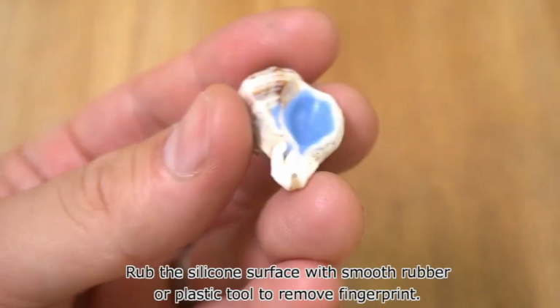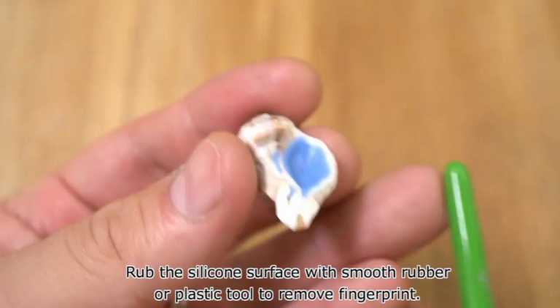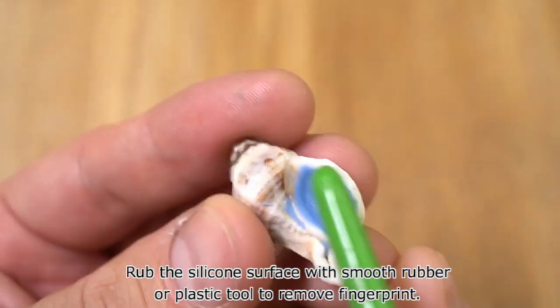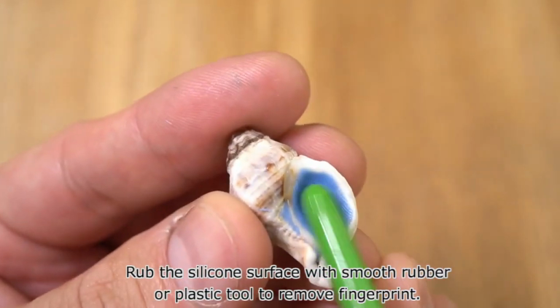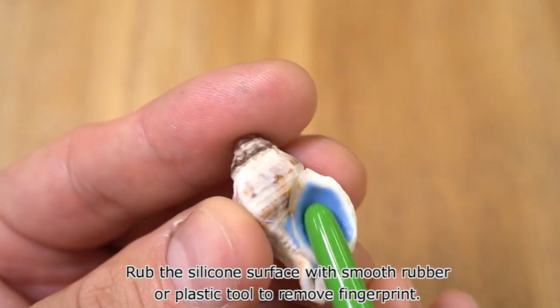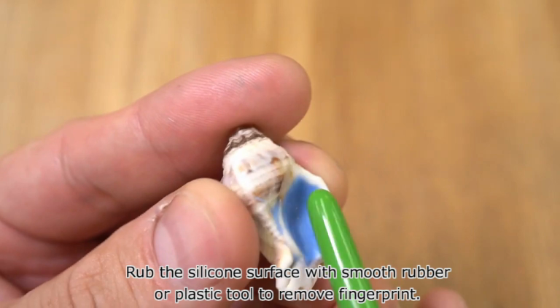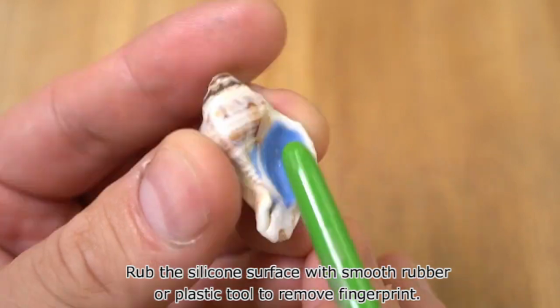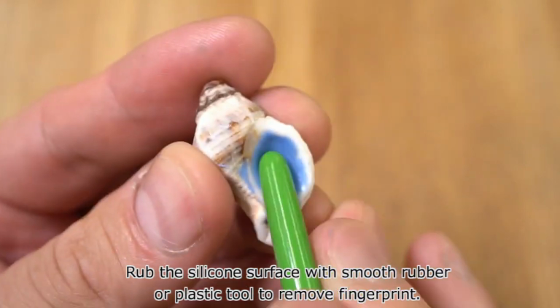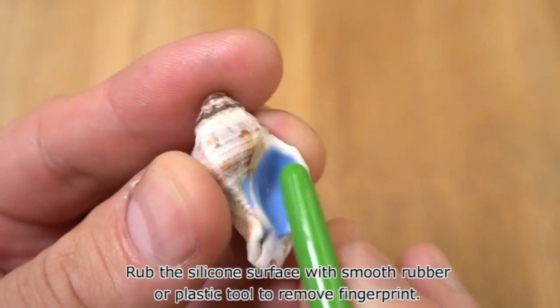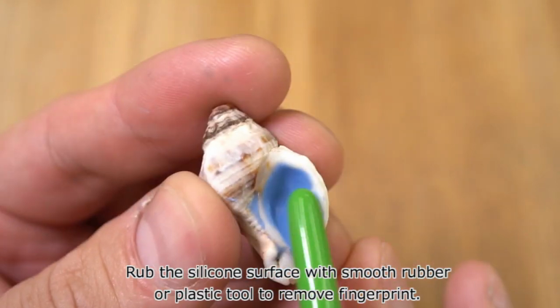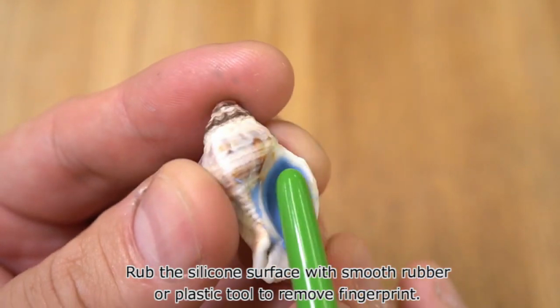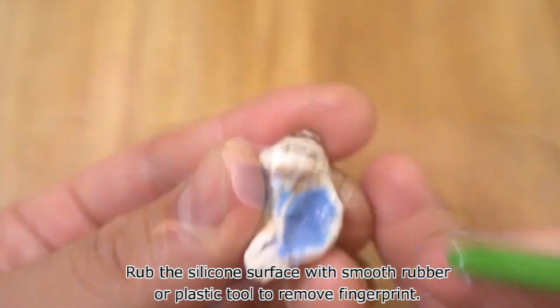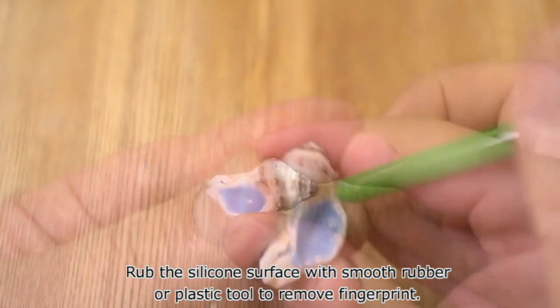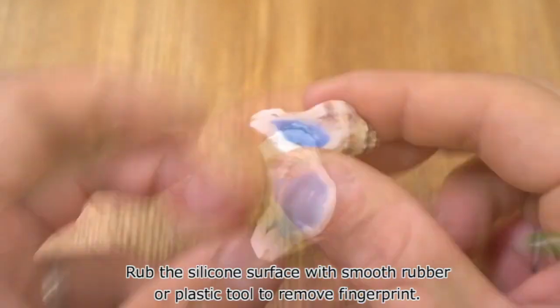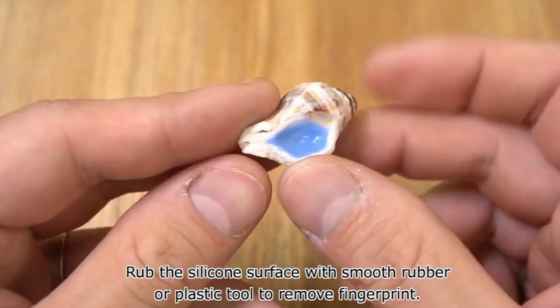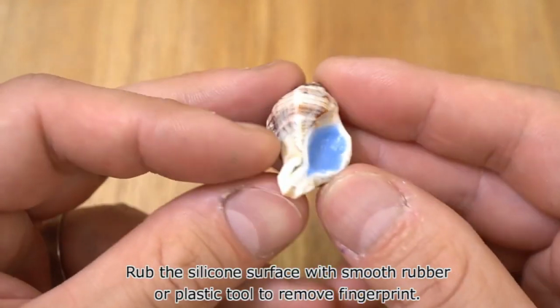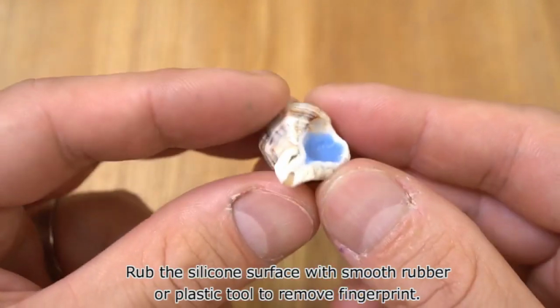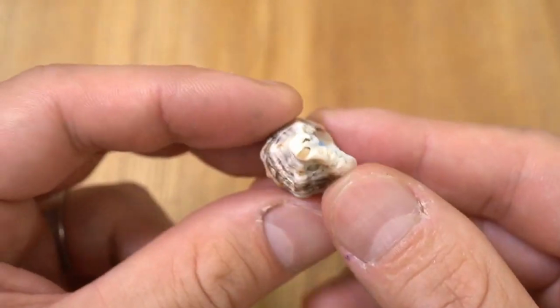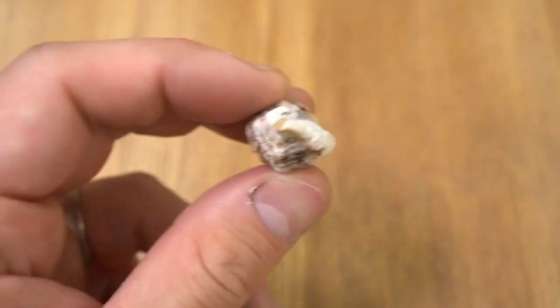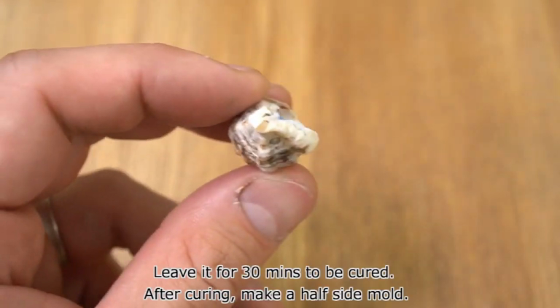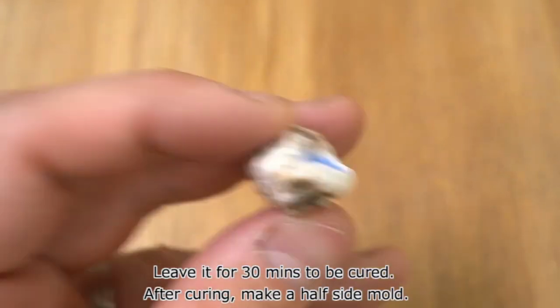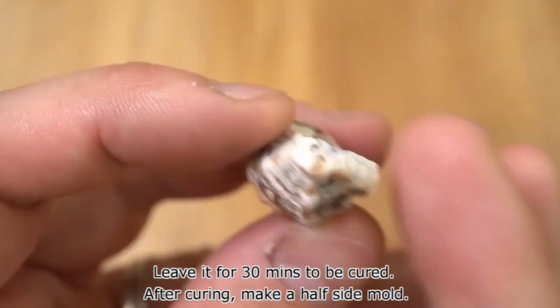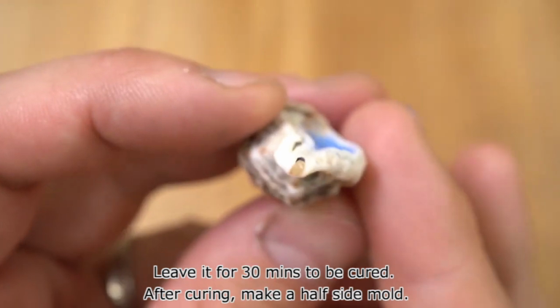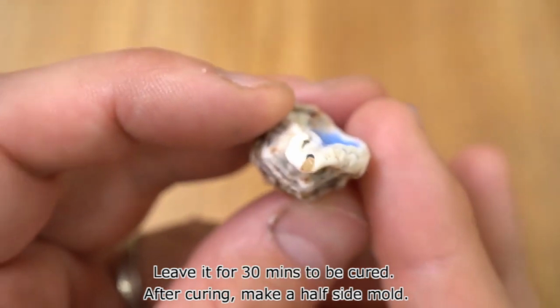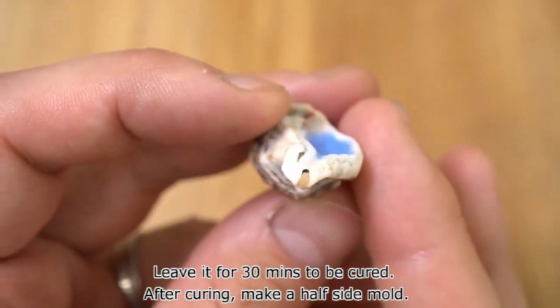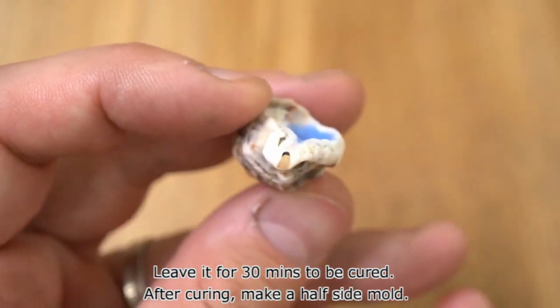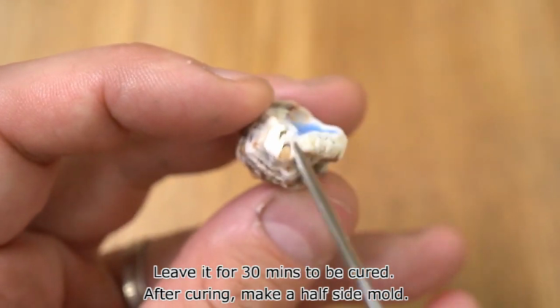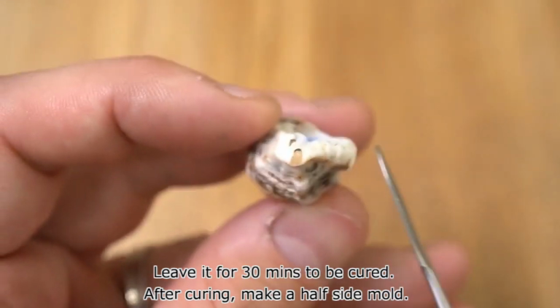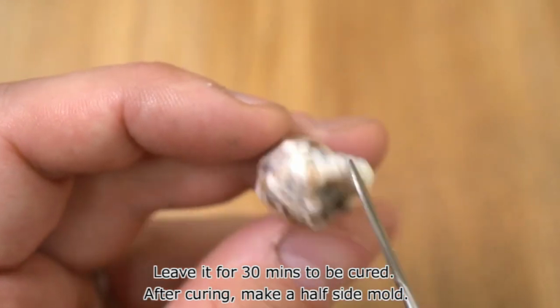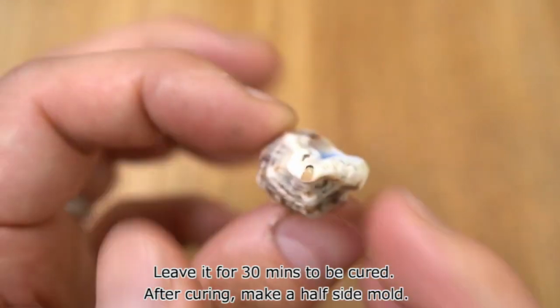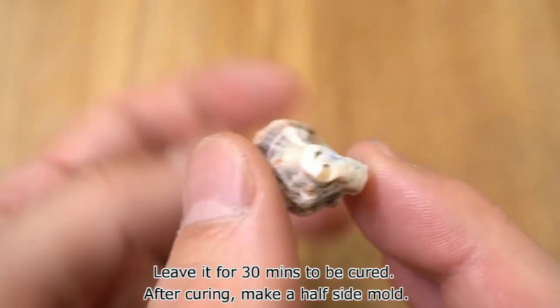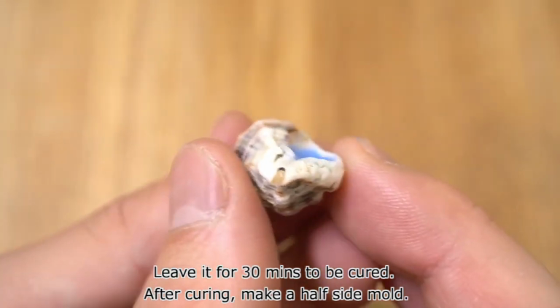Rub the silicone surface with a smooth rubber or plastic tool to remove fingerprints. Leave it for 30 minutes to be cured. After curing, make a half-side mold.